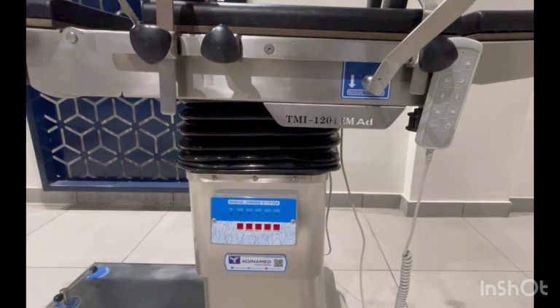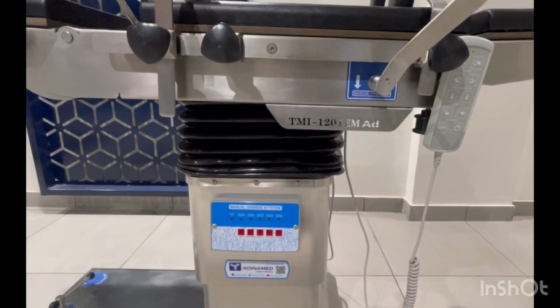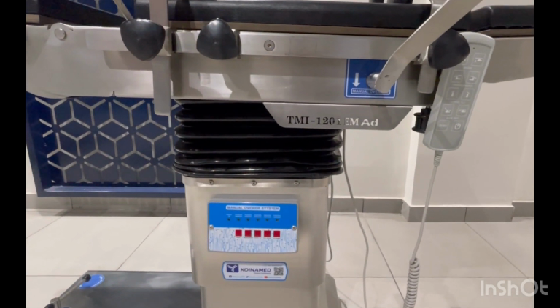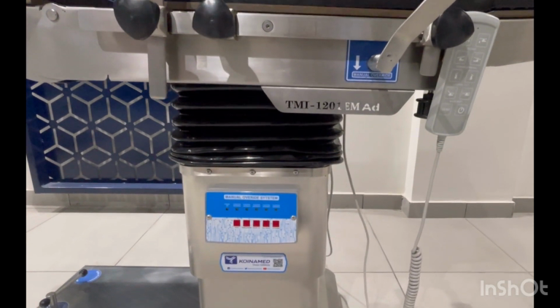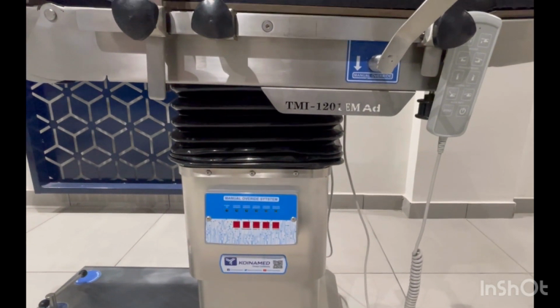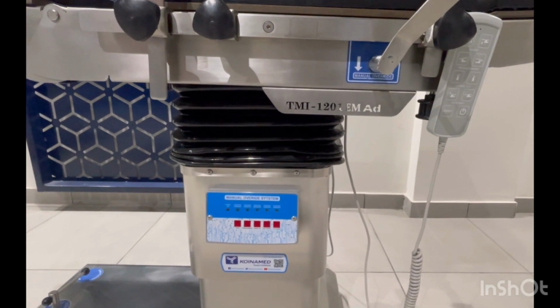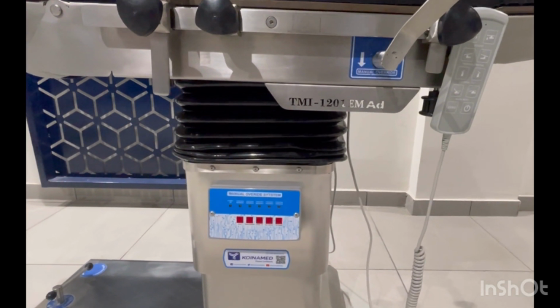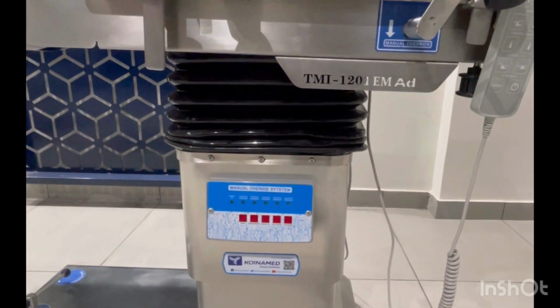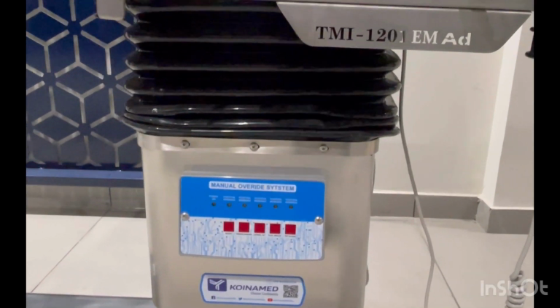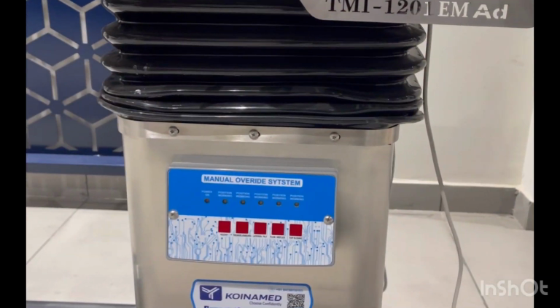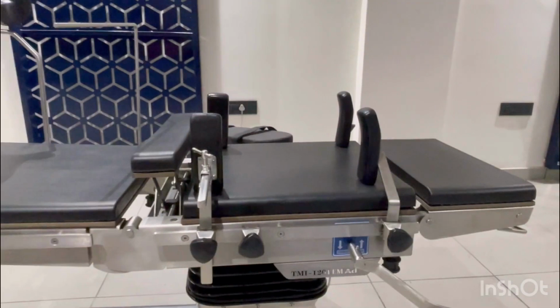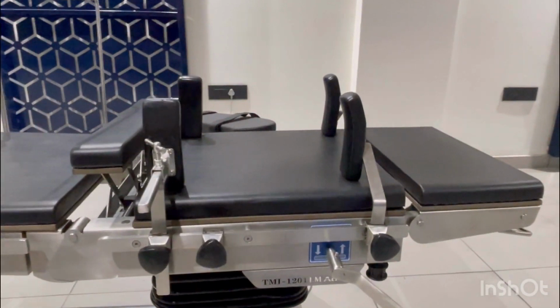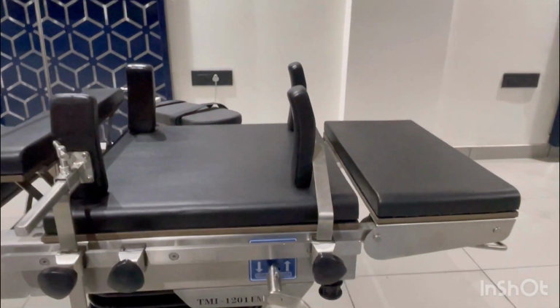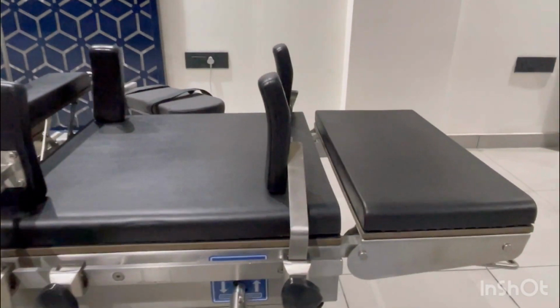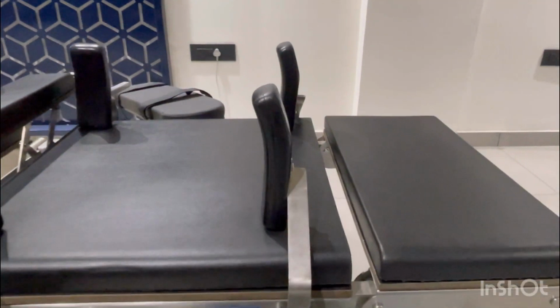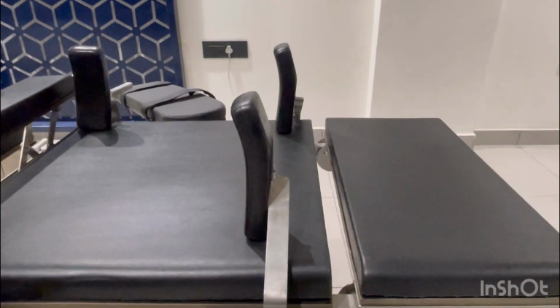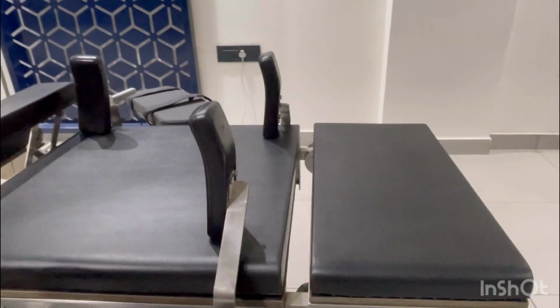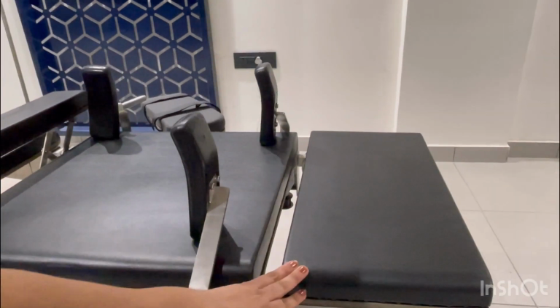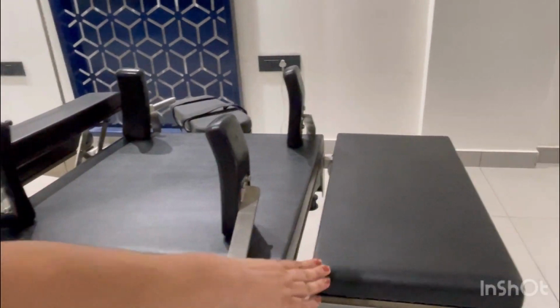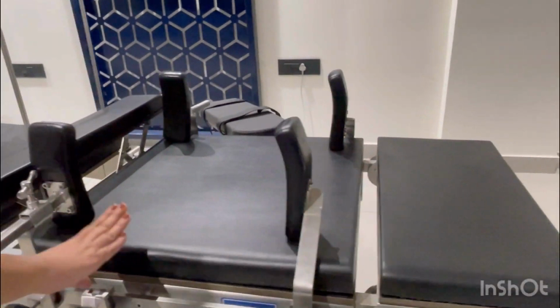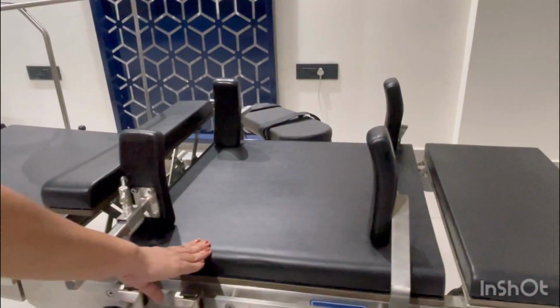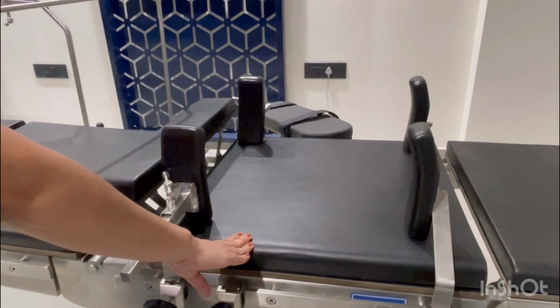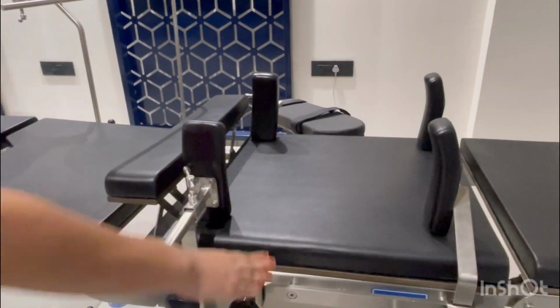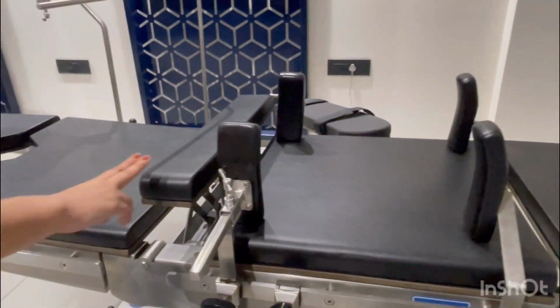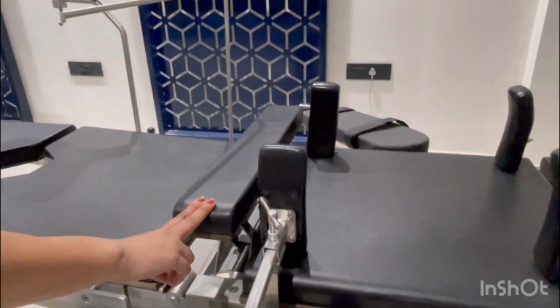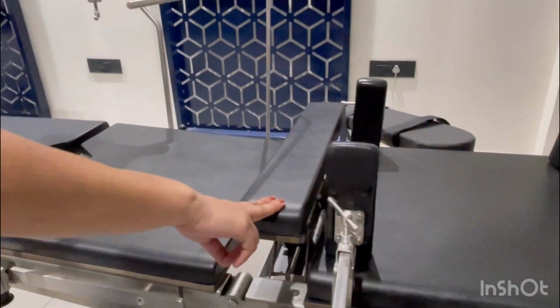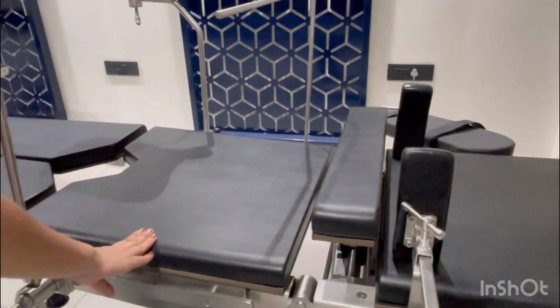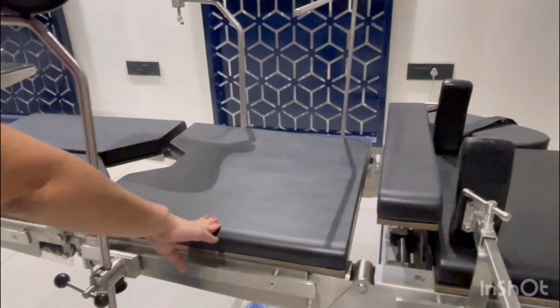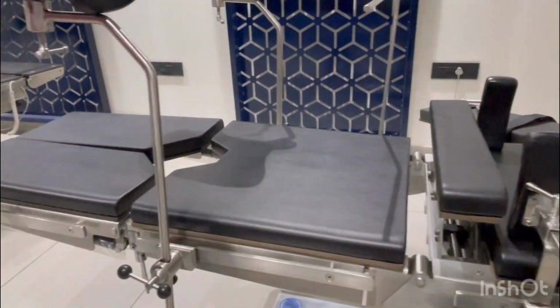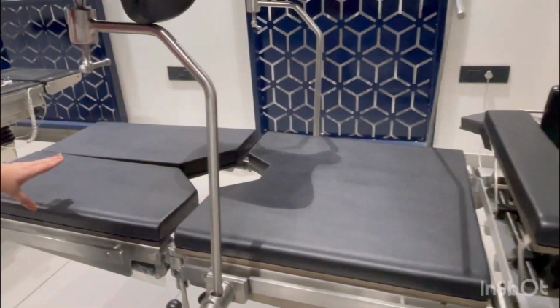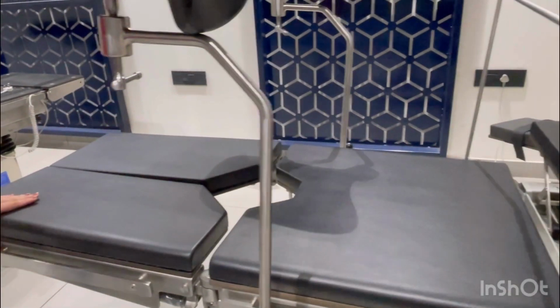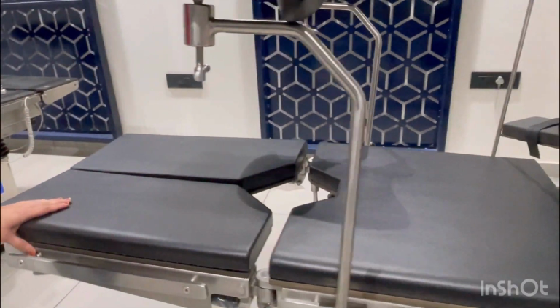The table operates electrically as well as manually. It has five sections: head, backrest, kidney bridge, pelvic section, and the leg section.